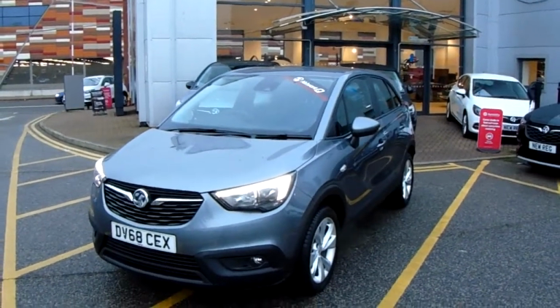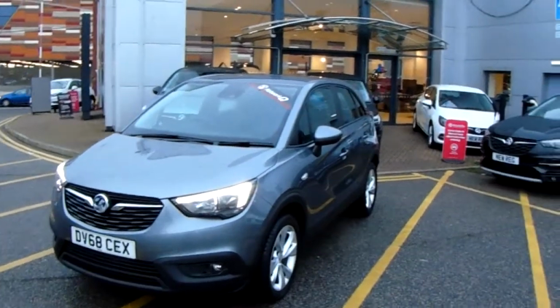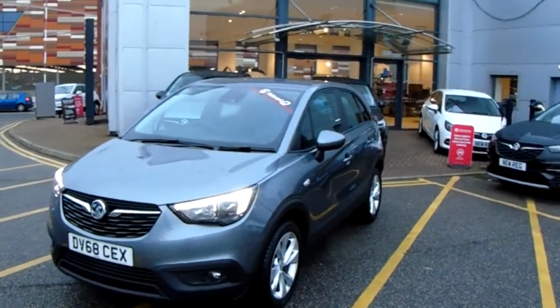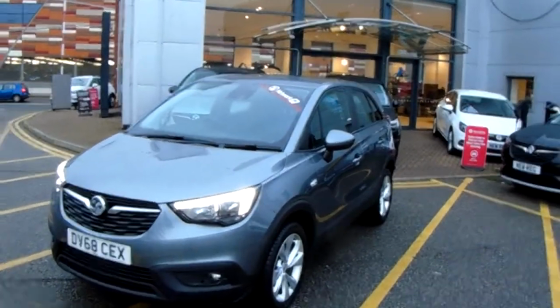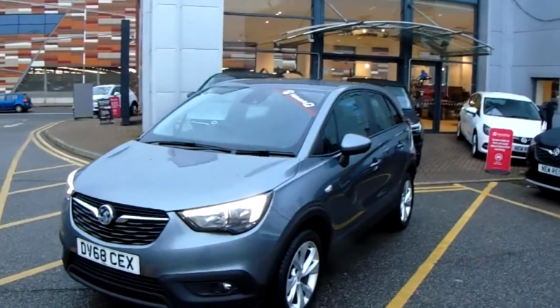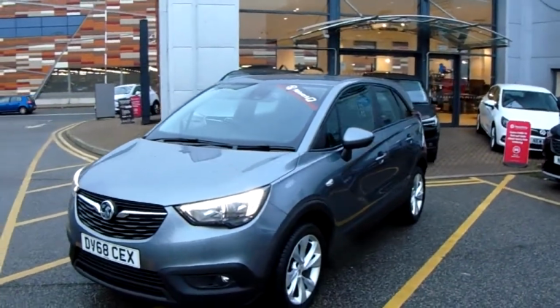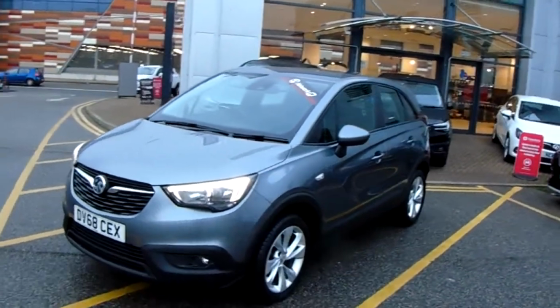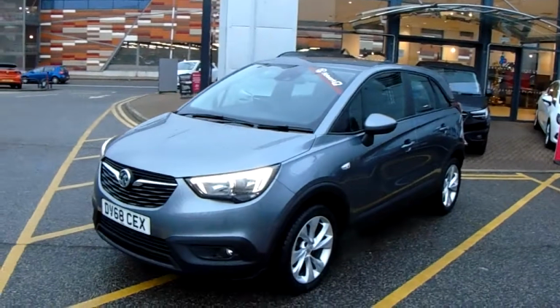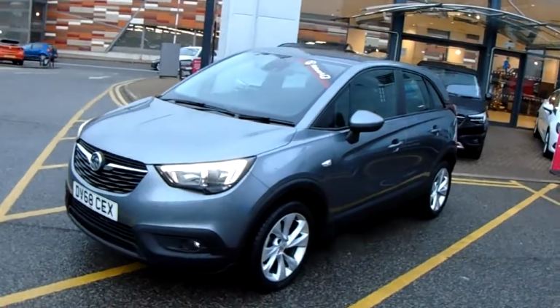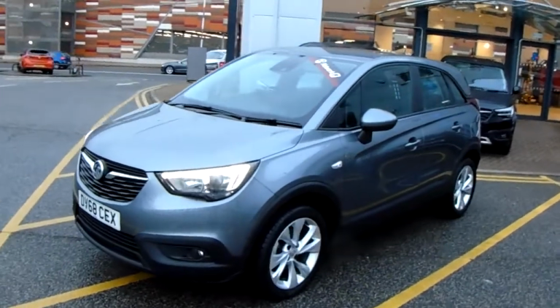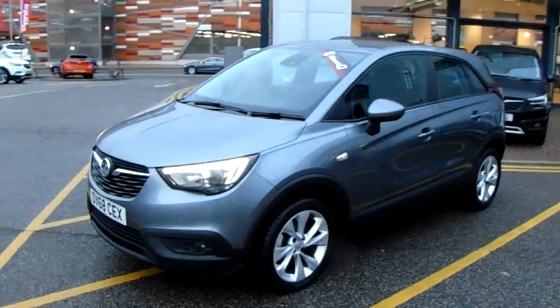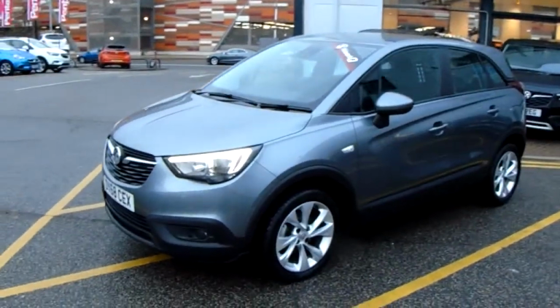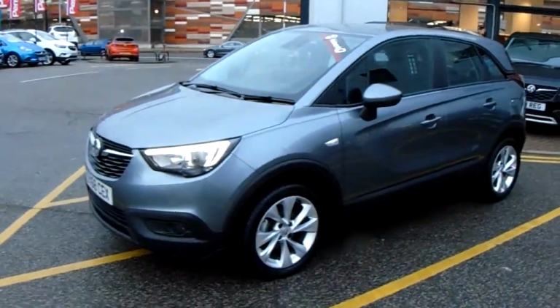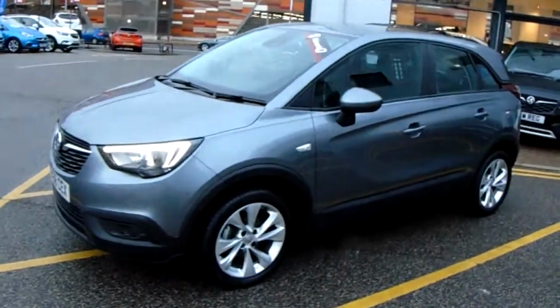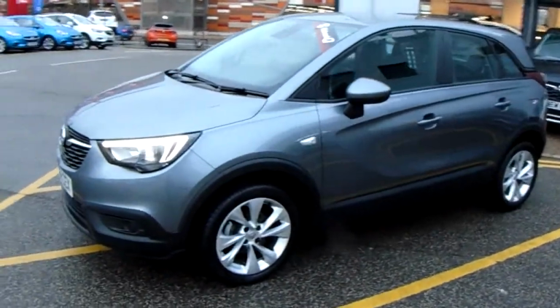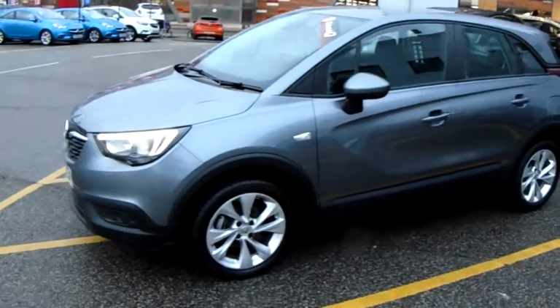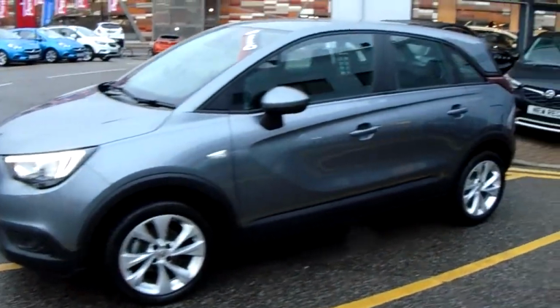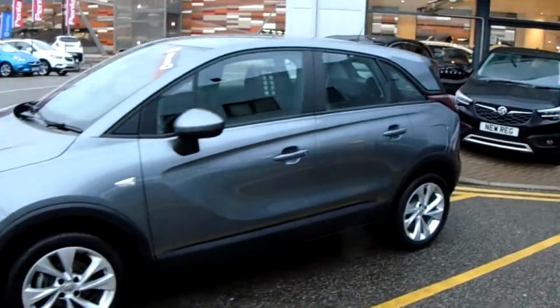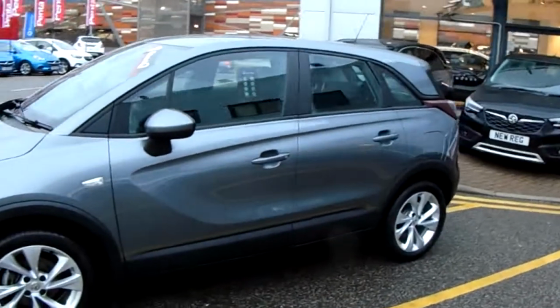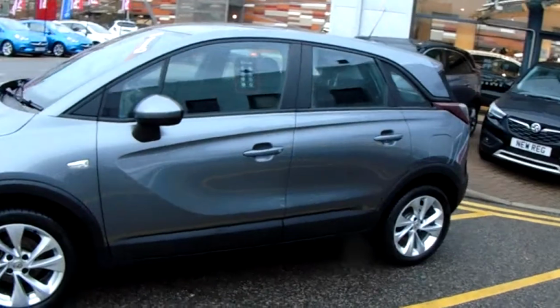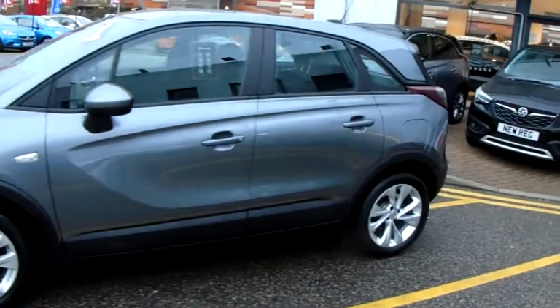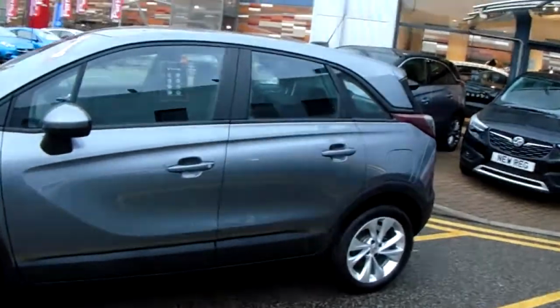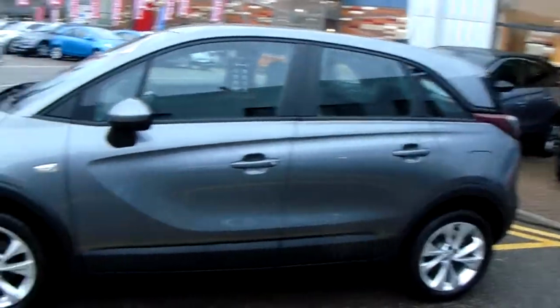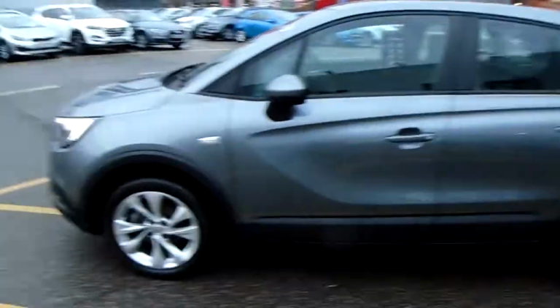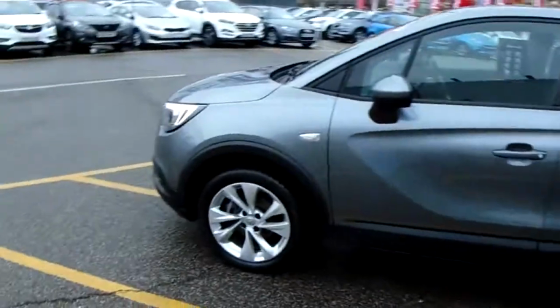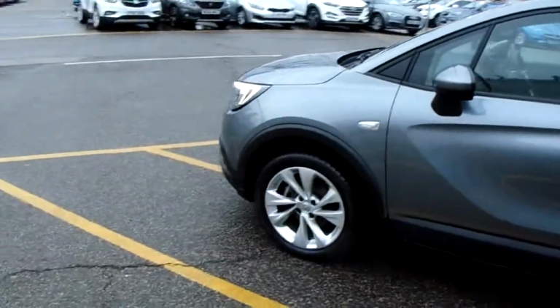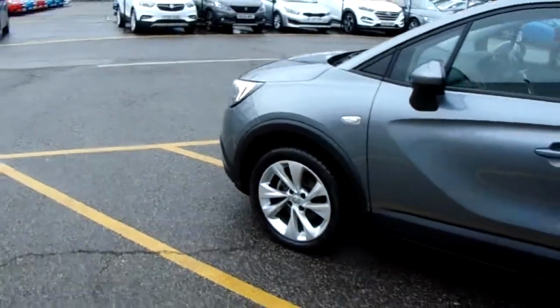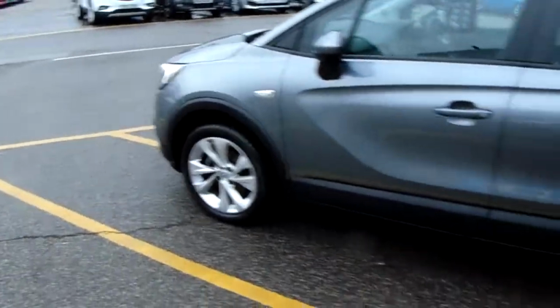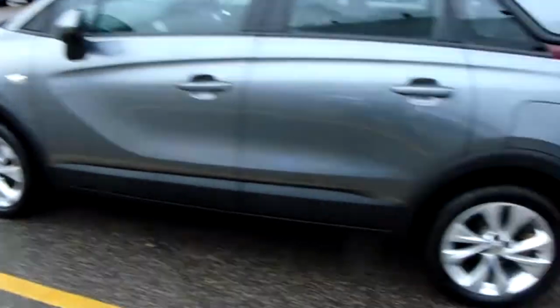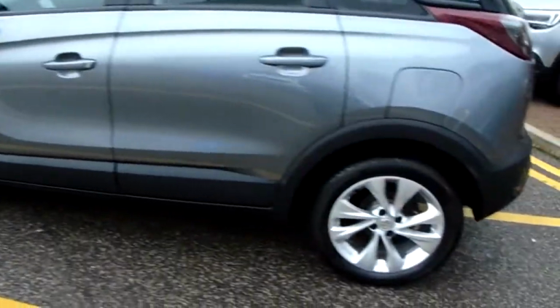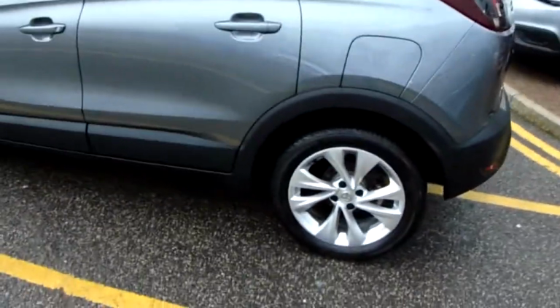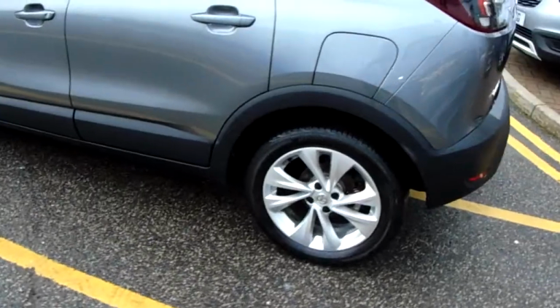I'm just going to take us on a quick walk around the car now to show you some of the features of this Vauxhall Crossland X. If you have a look at the car itself you can see it is finished in grey, and you'd have your alloy wheels down here as well.